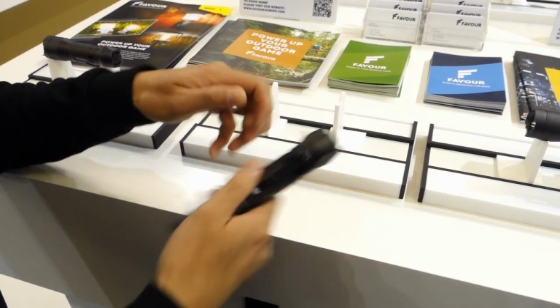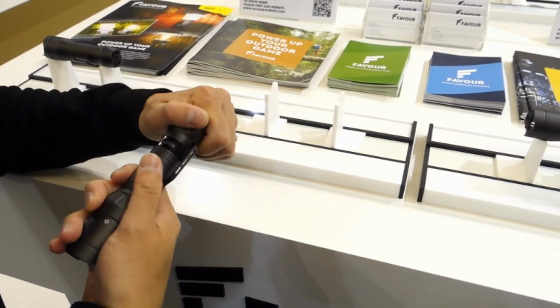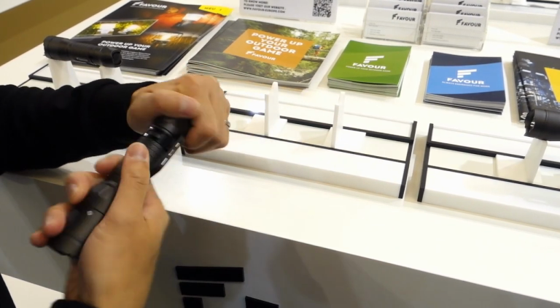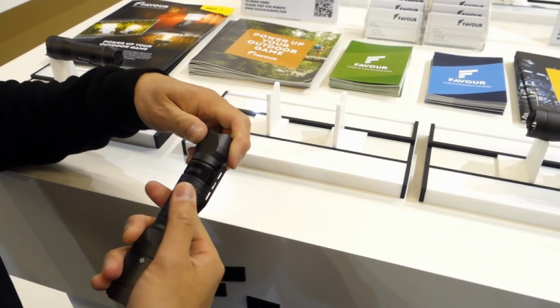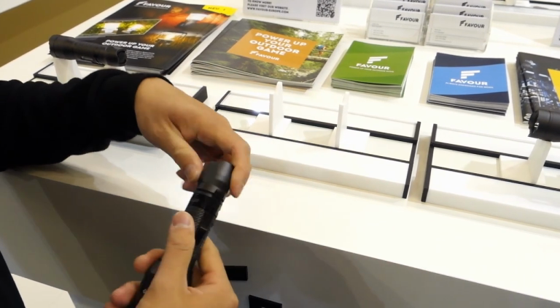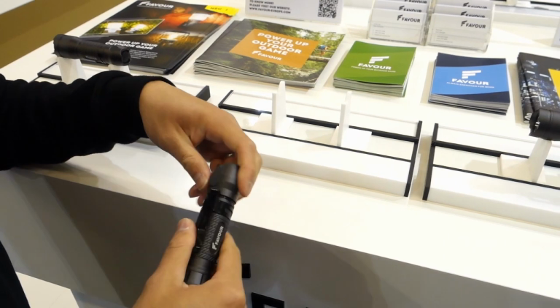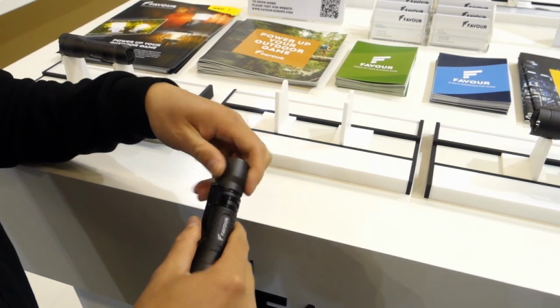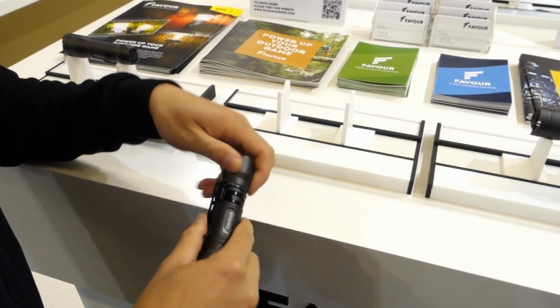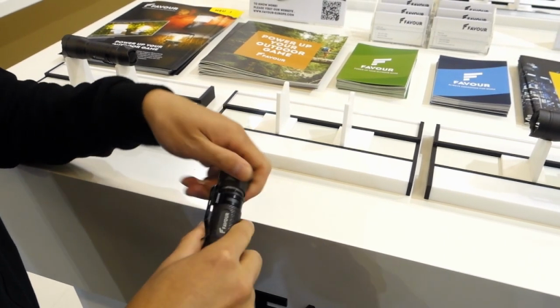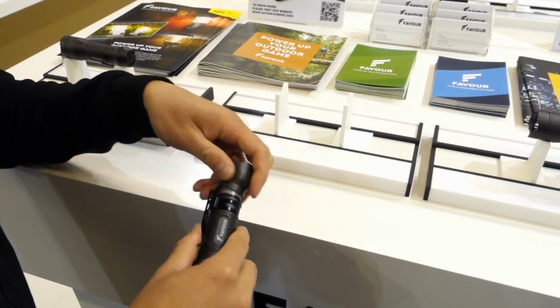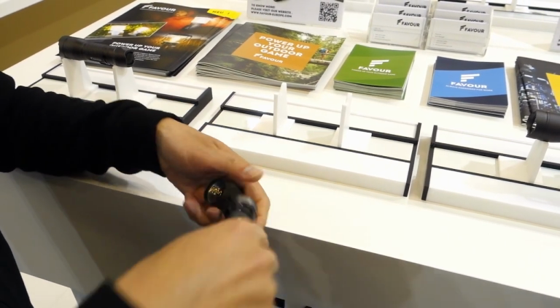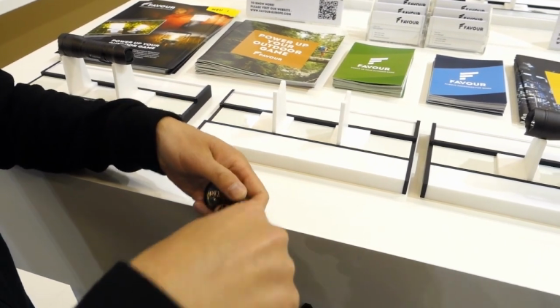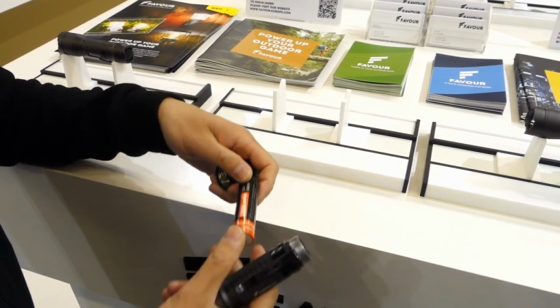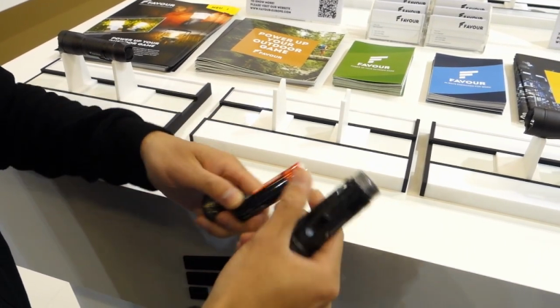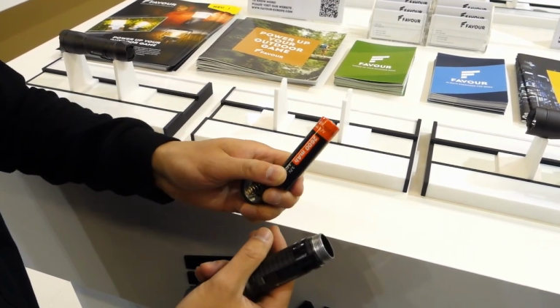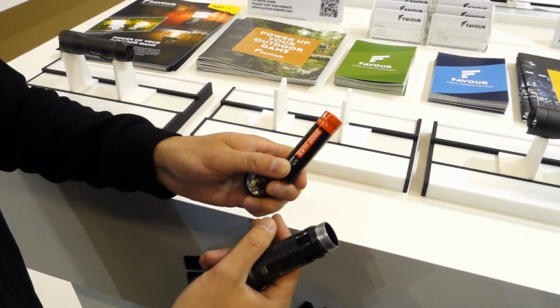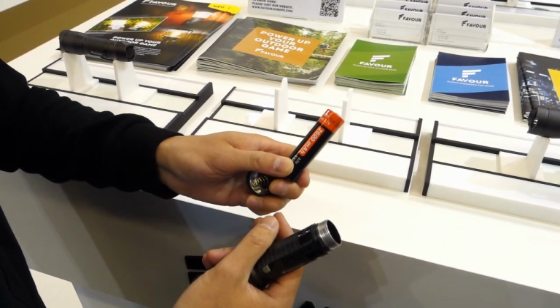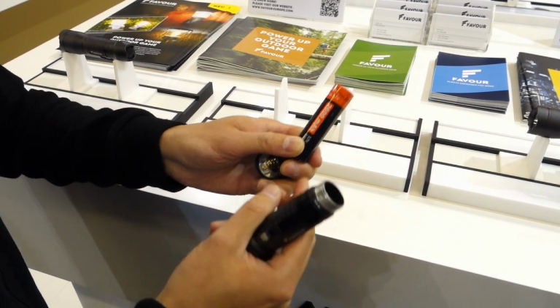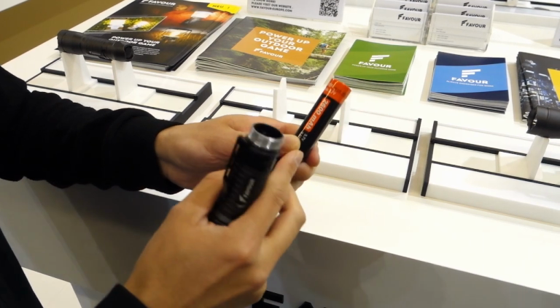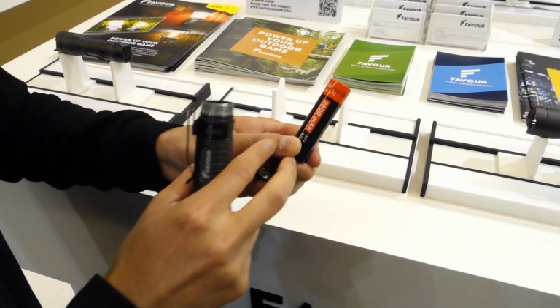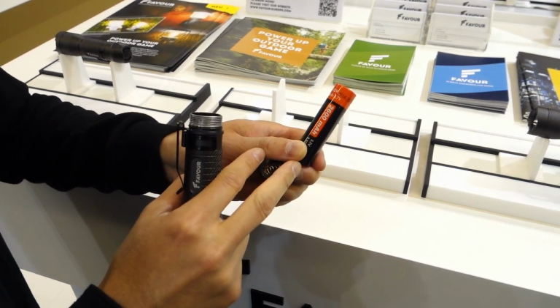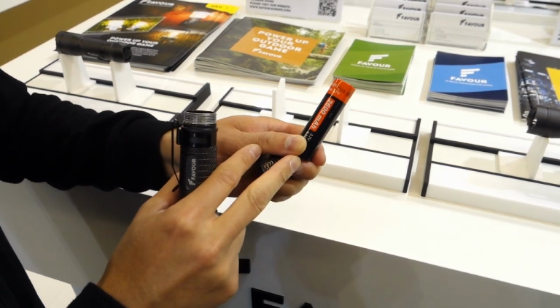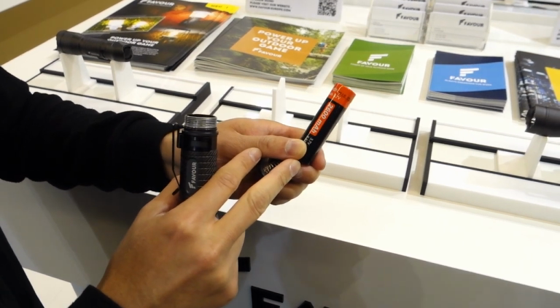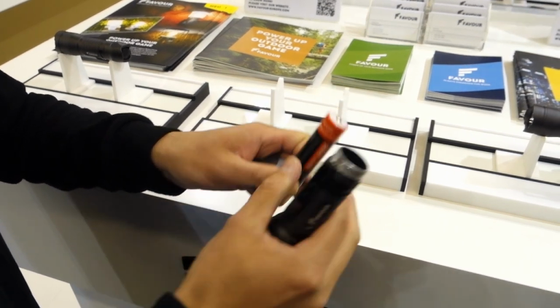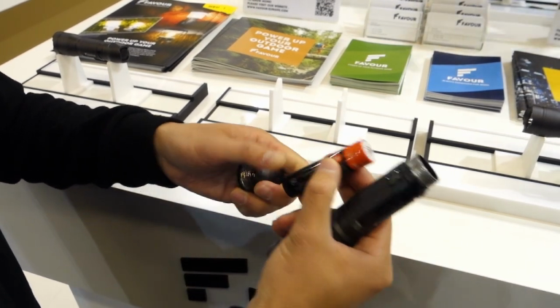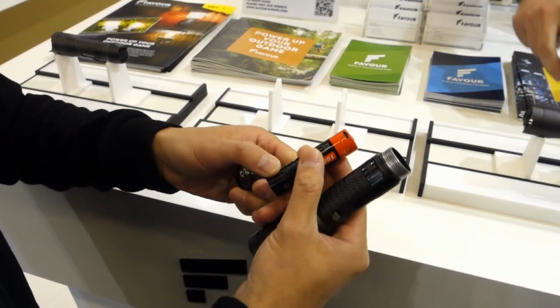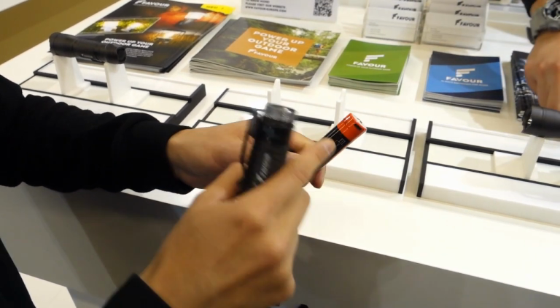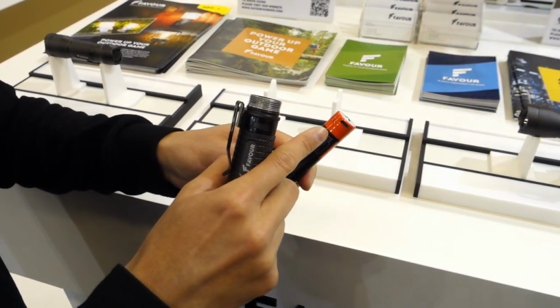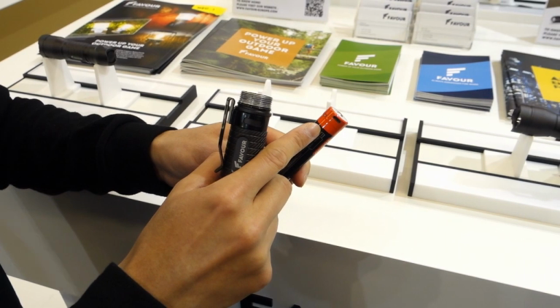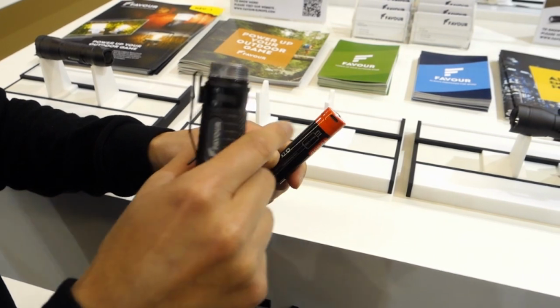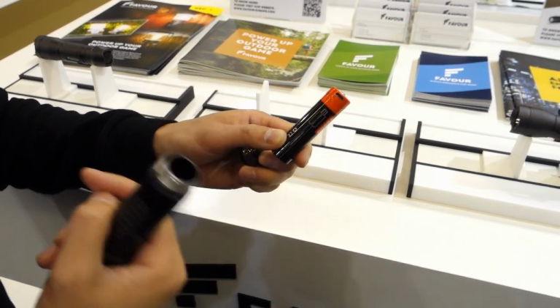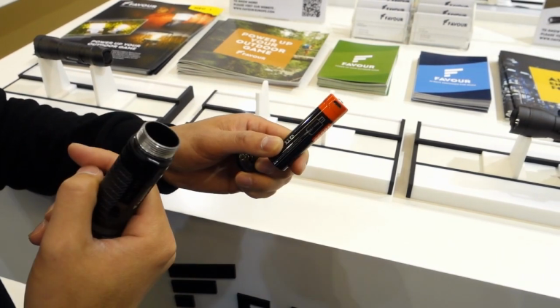You can check the battery — it's the built-in 18650, 2,600 mAh — and you can see the charging port here. You can charge directly.